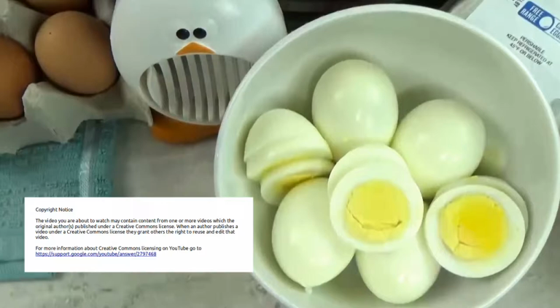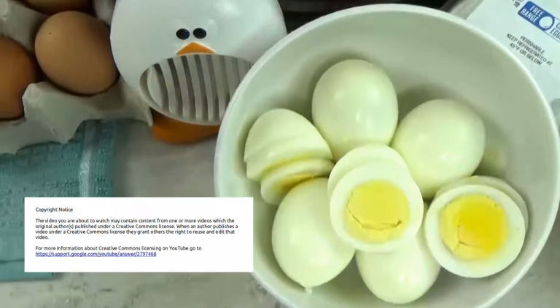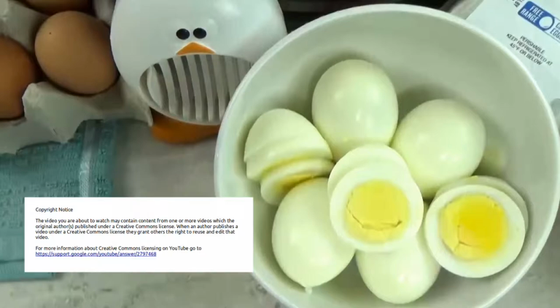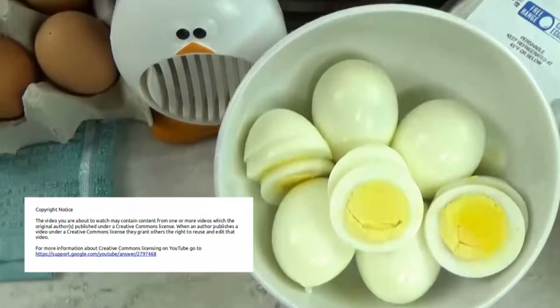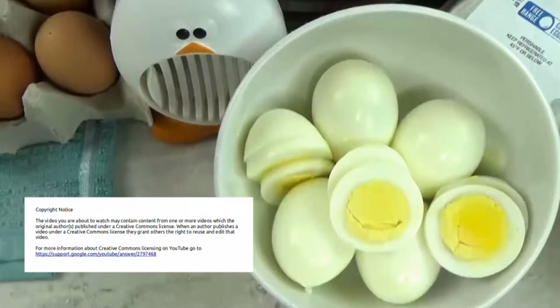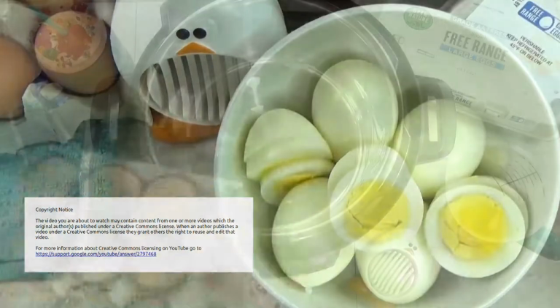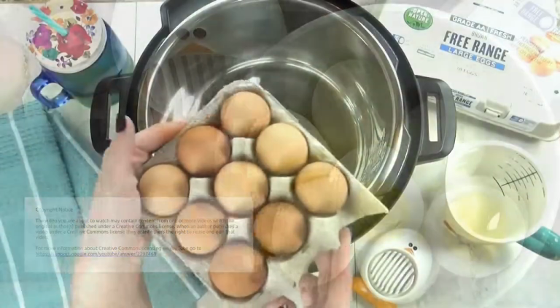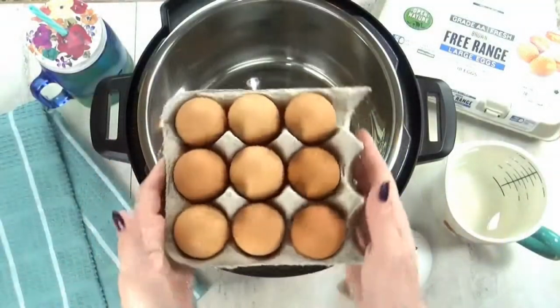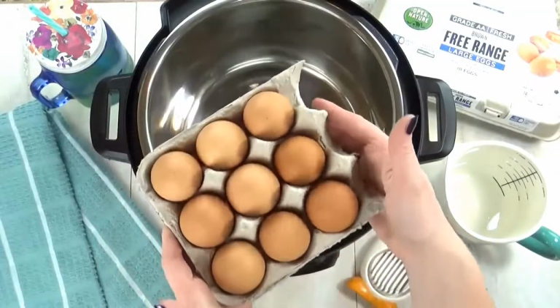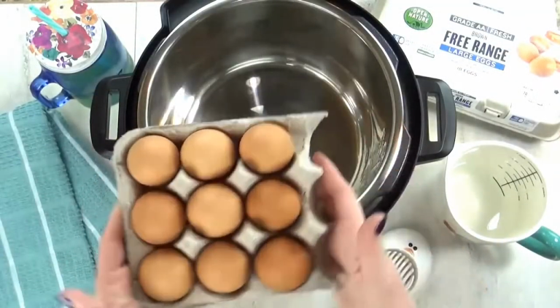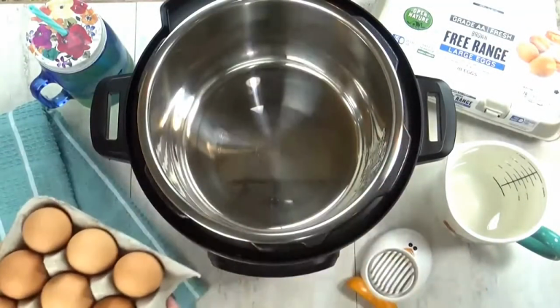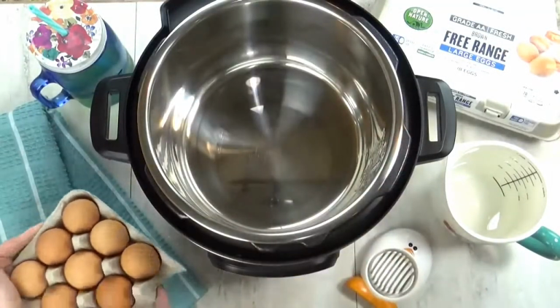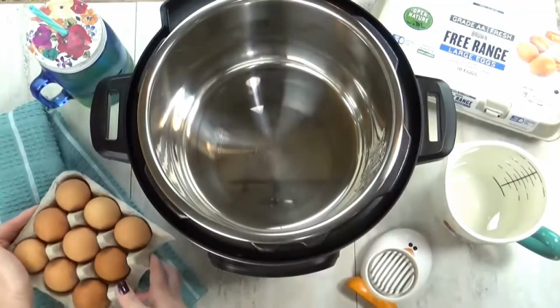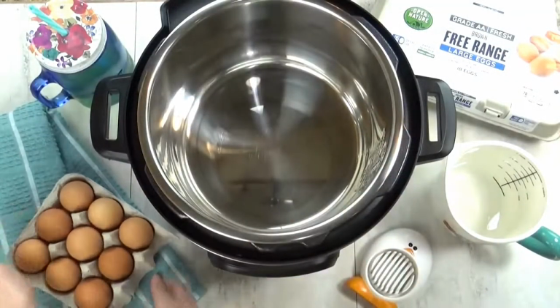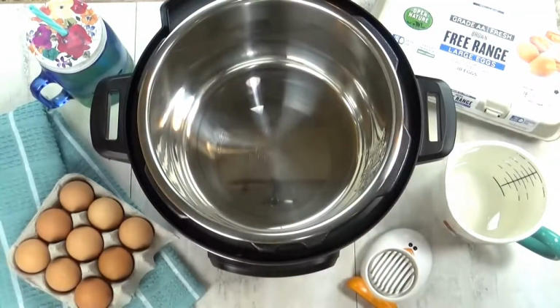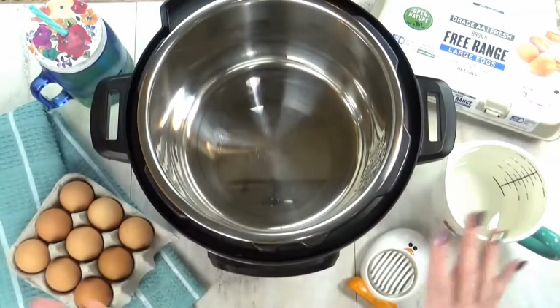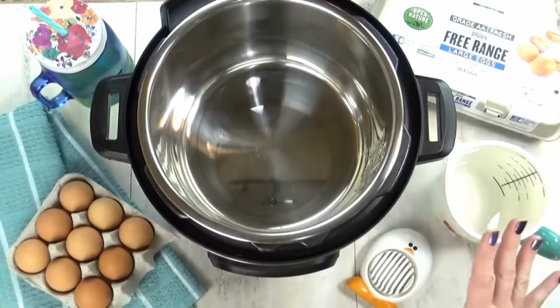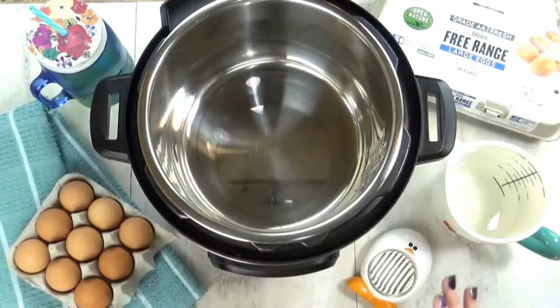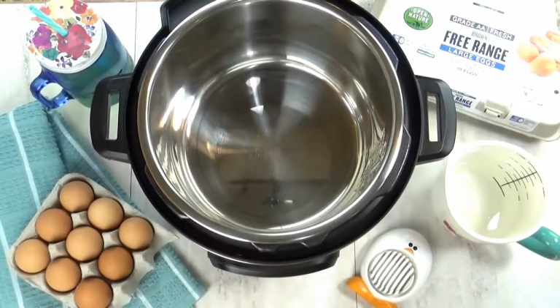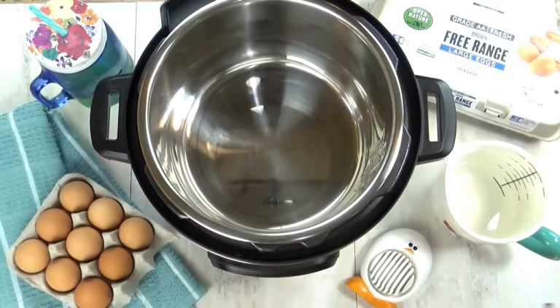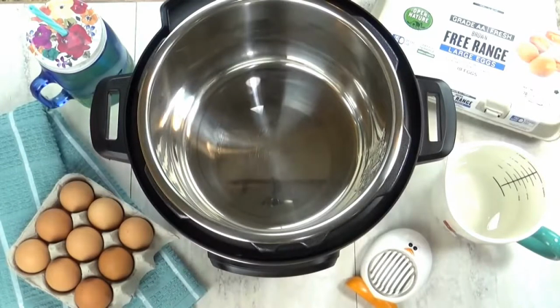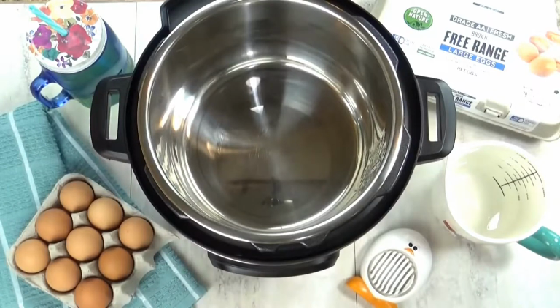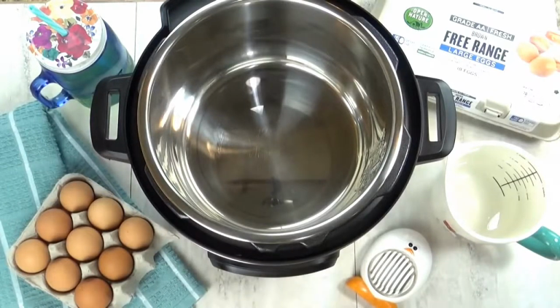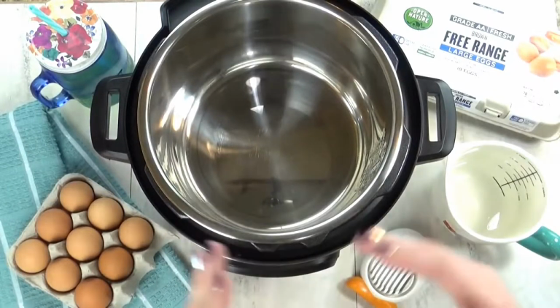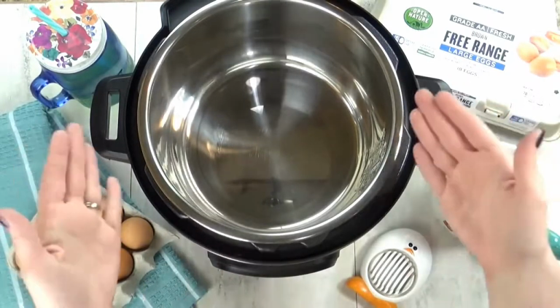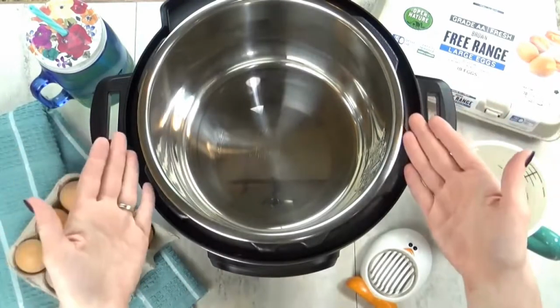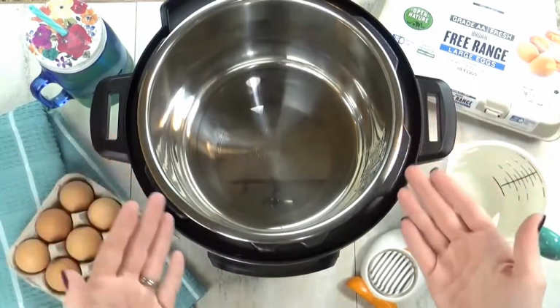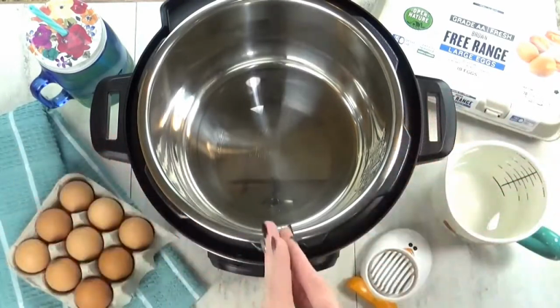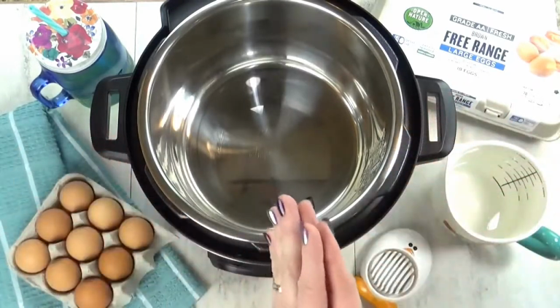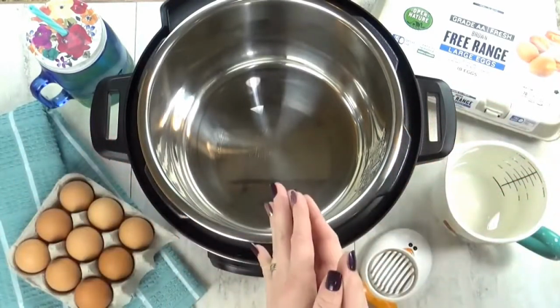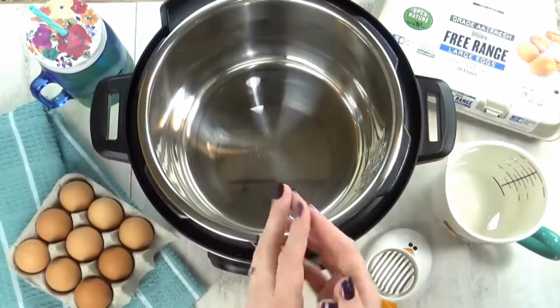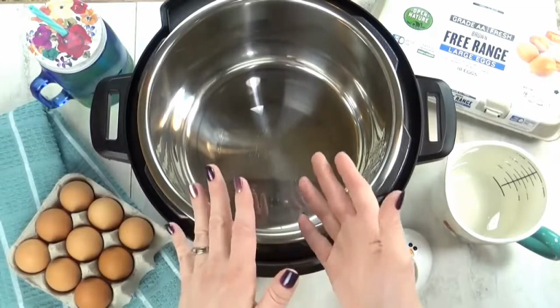The first thing I ever learned to make in my Instant Pot were hard-boiled eggs. Now, technically, the Instant Pot steams the eggs, but it does such a great job. It's an excellent place to start.